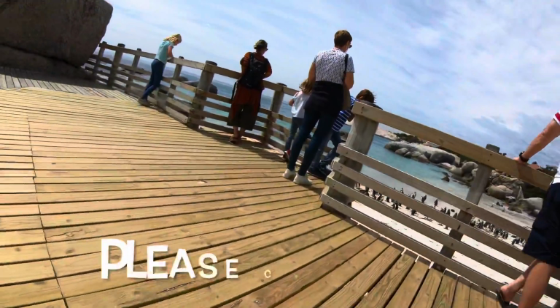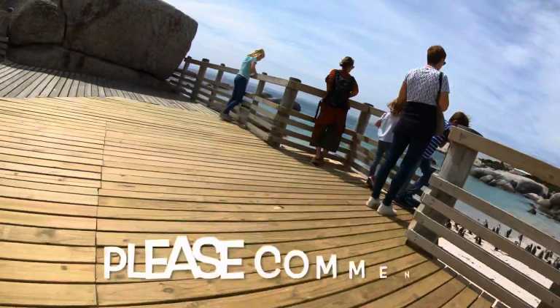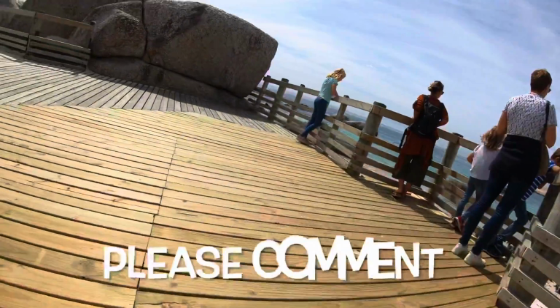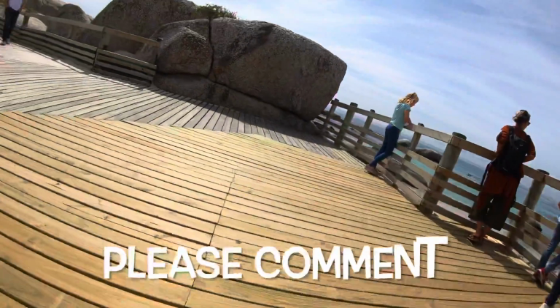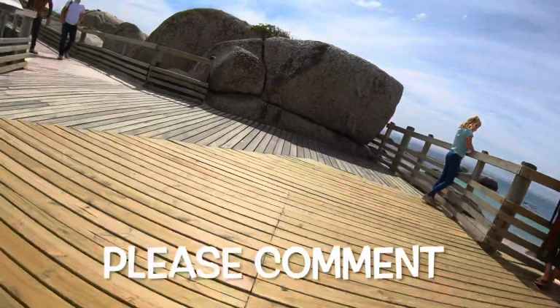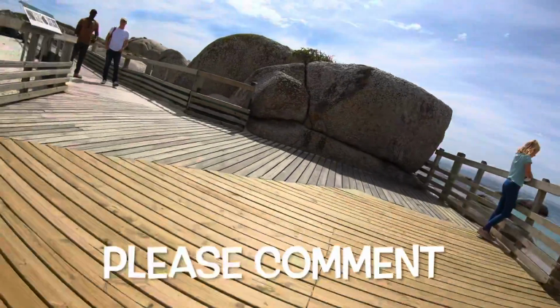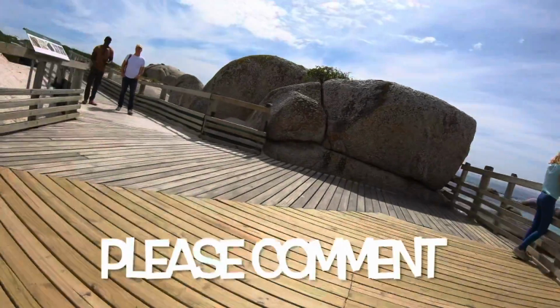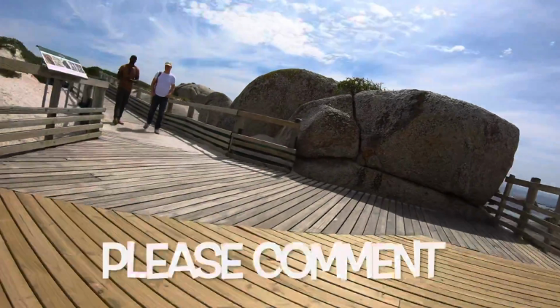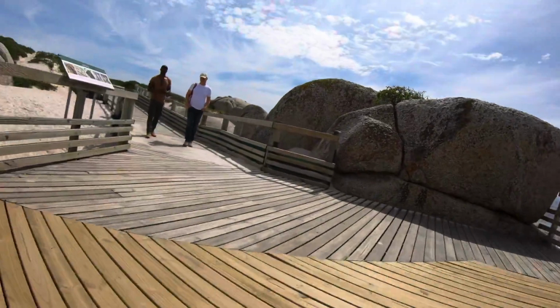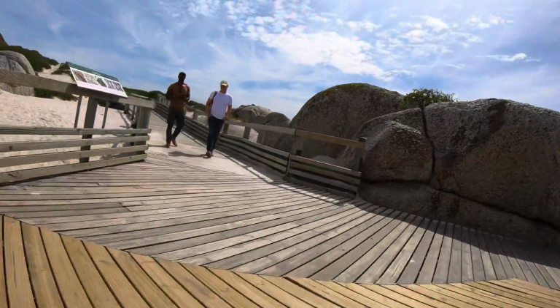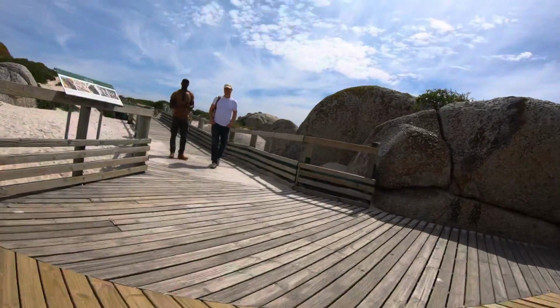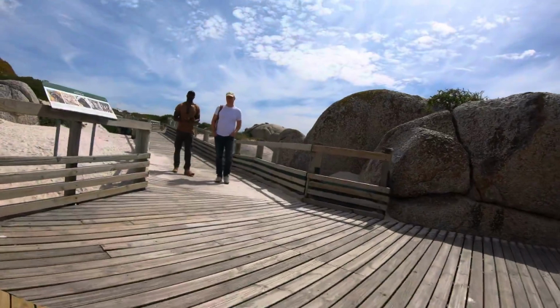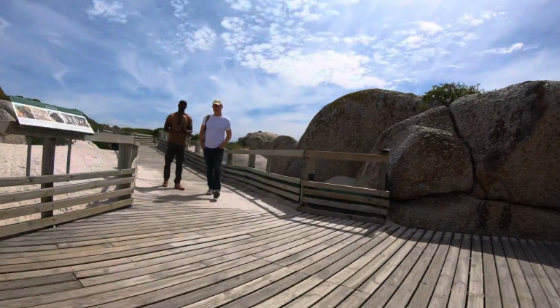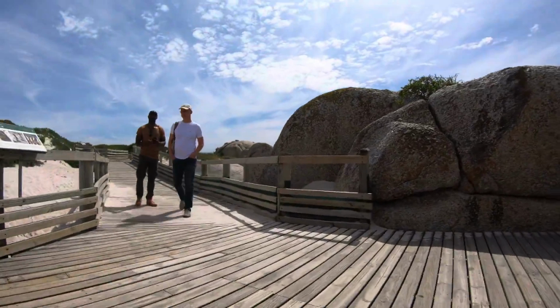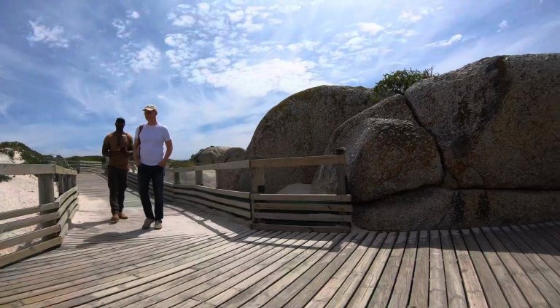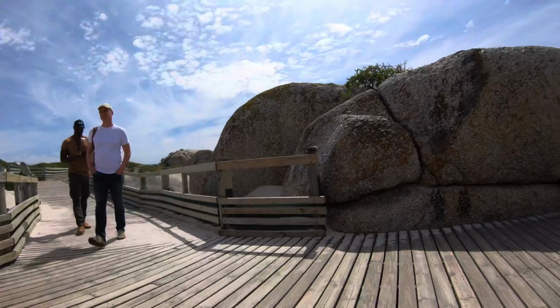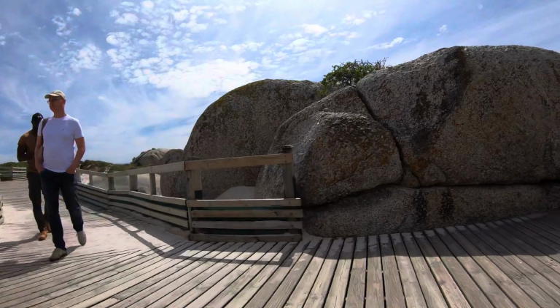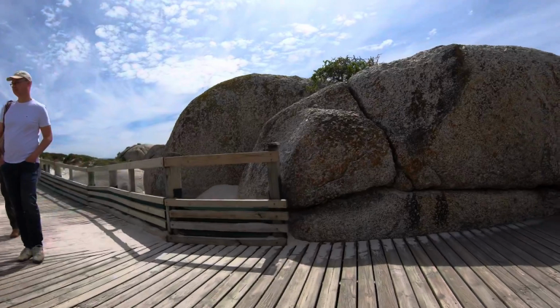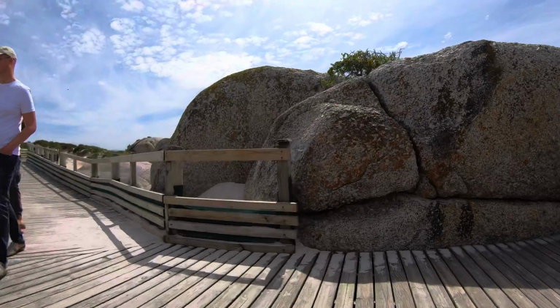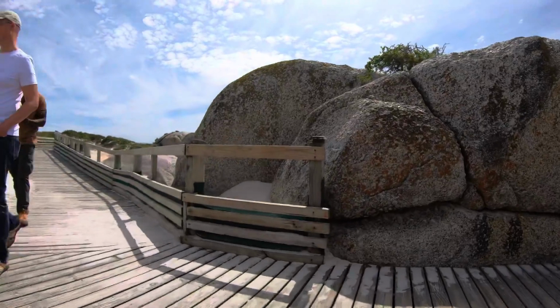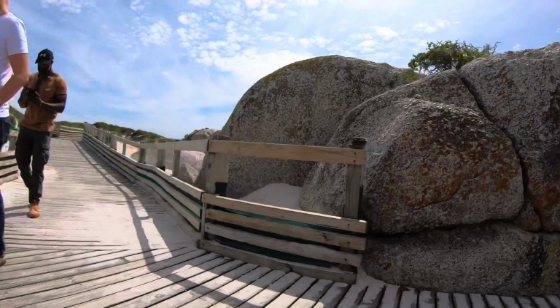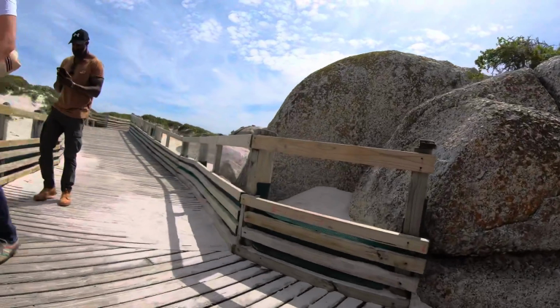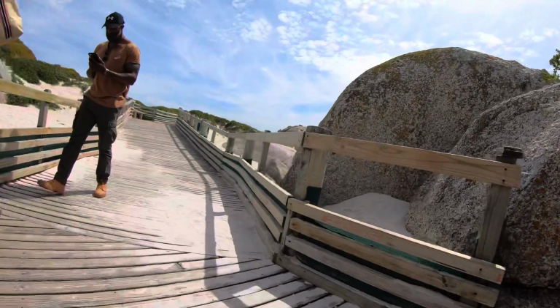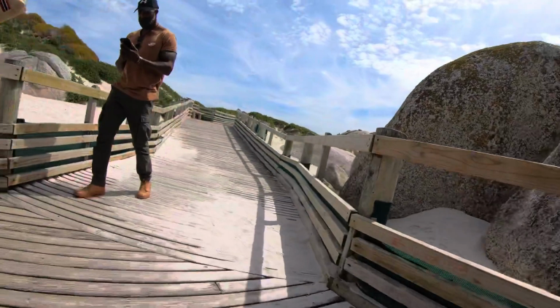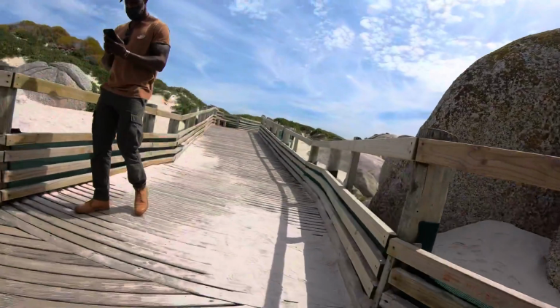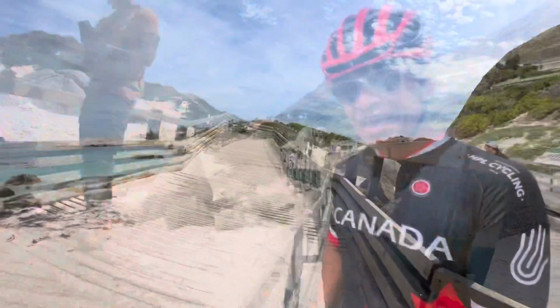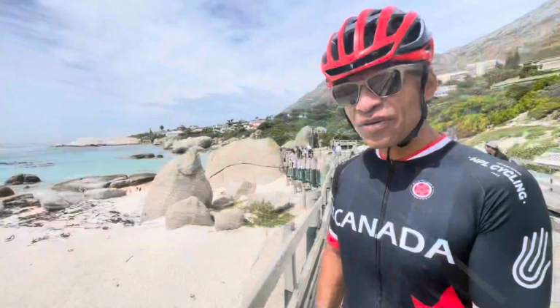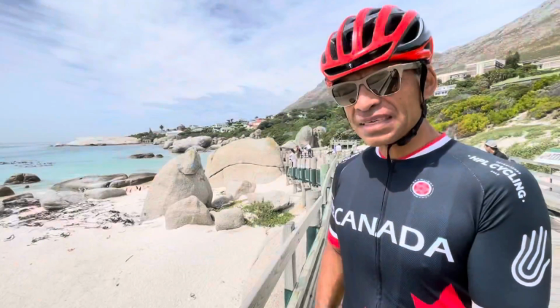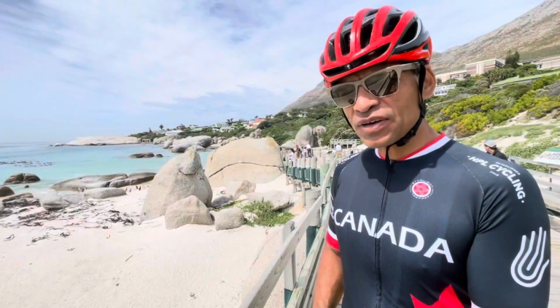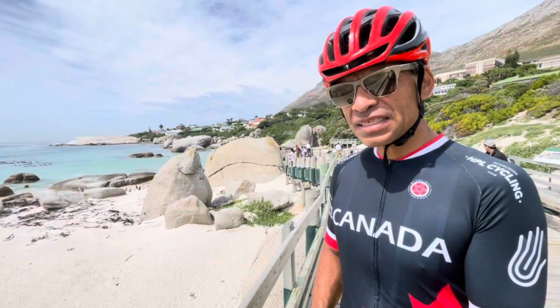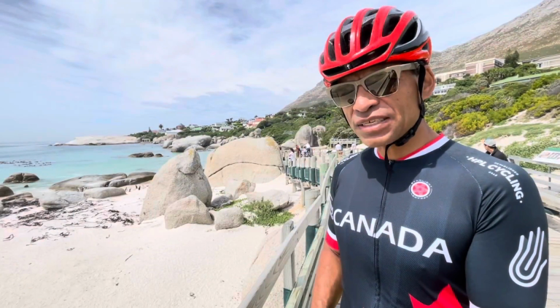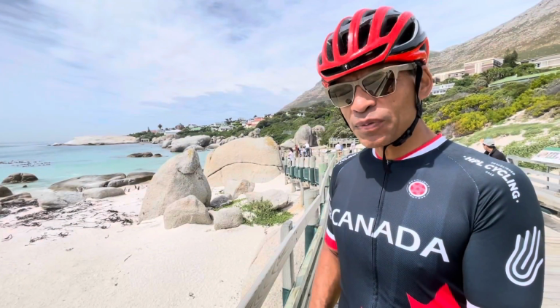Let me know in the comments if you visited Boulders Beach and what your experience of it has been. See you guys in just a moment.